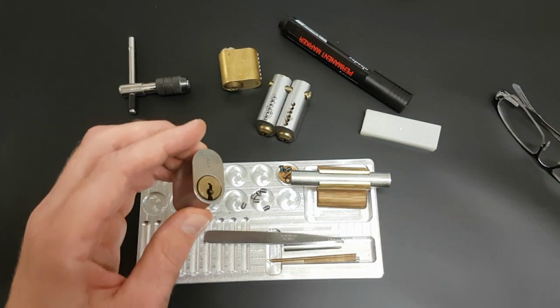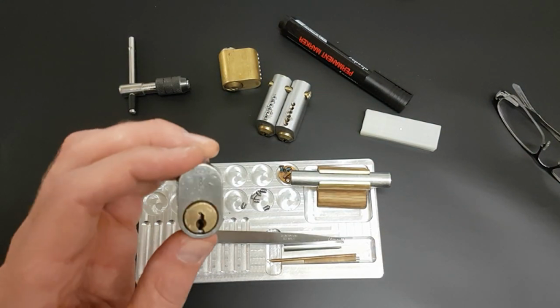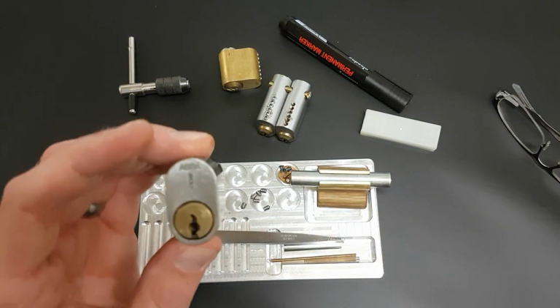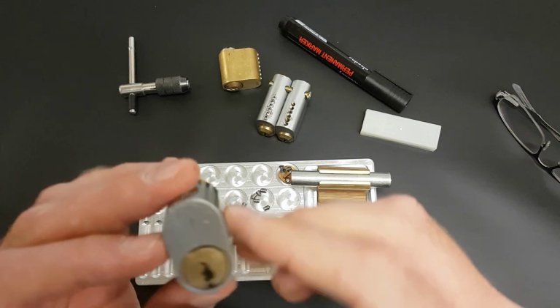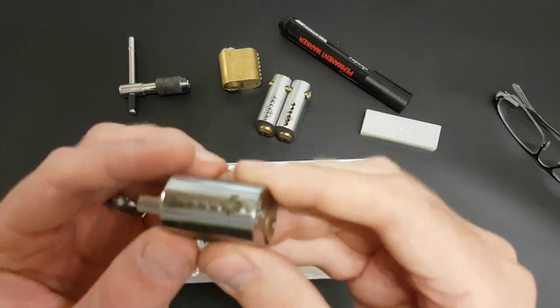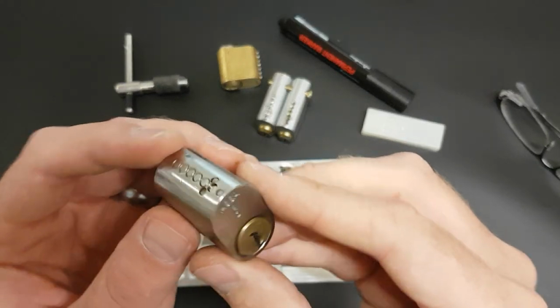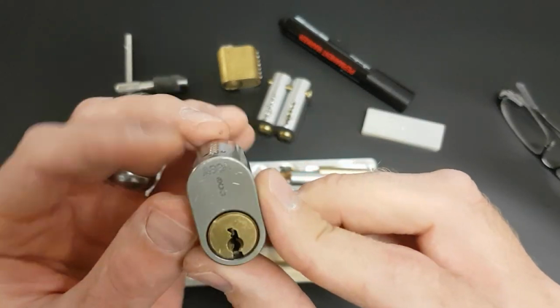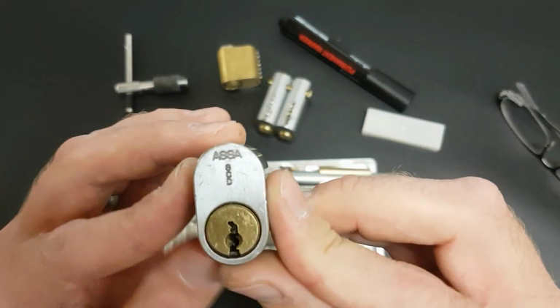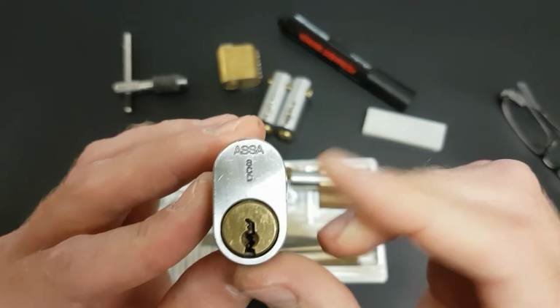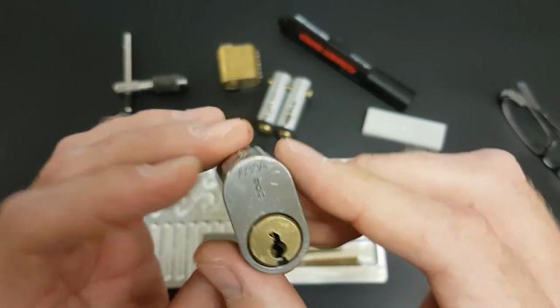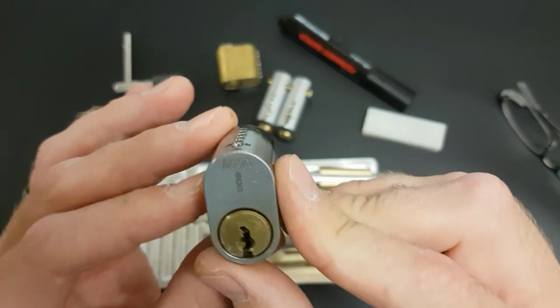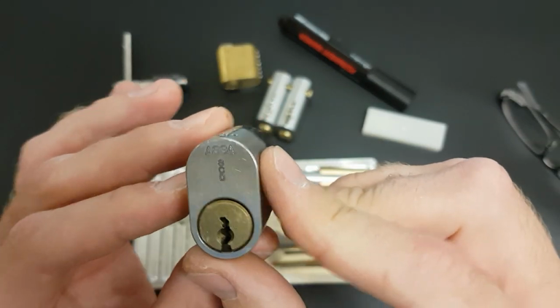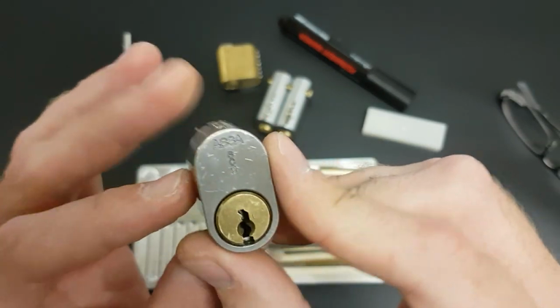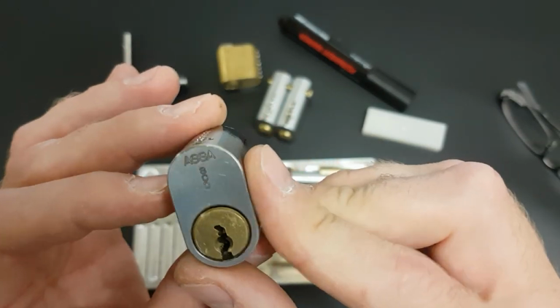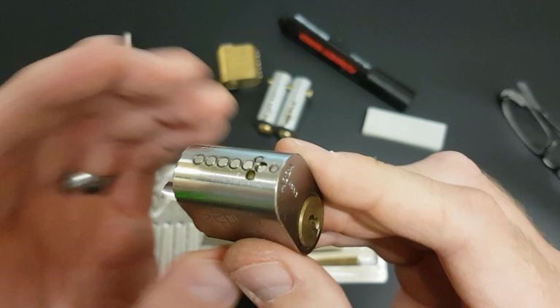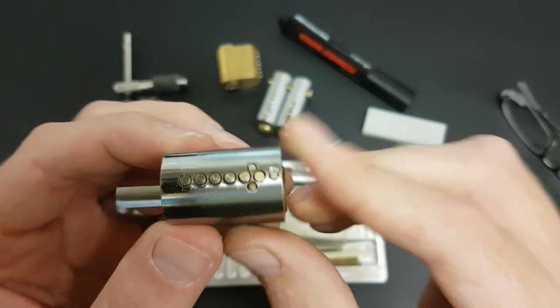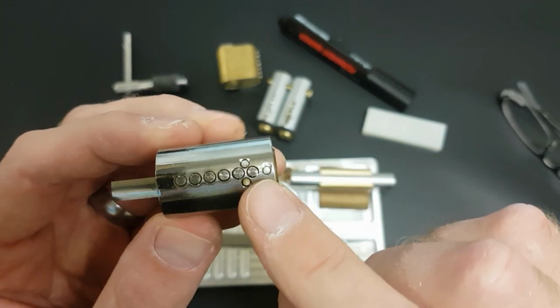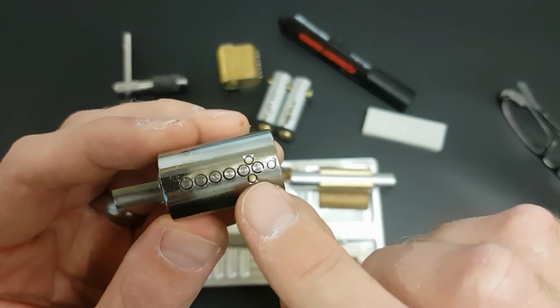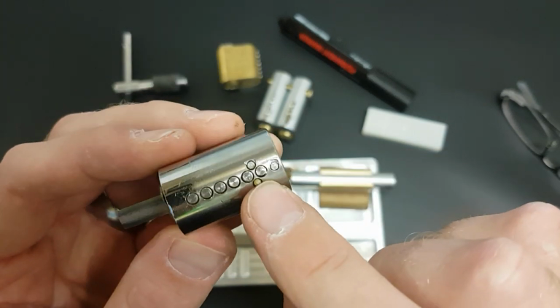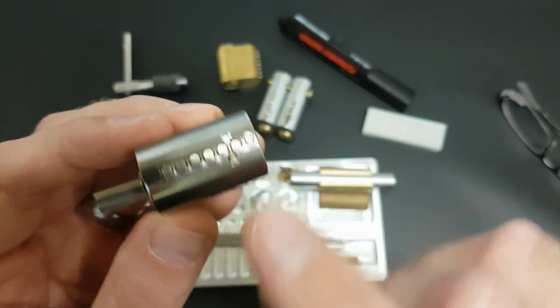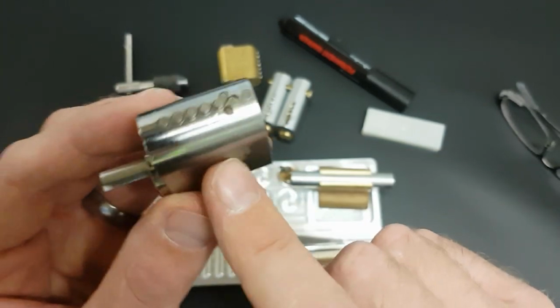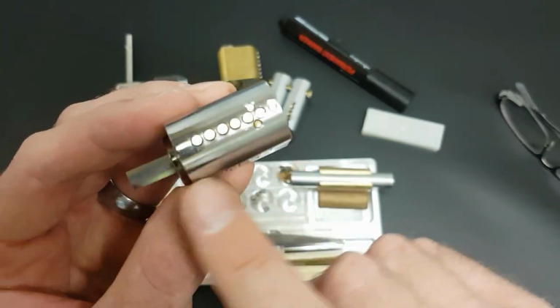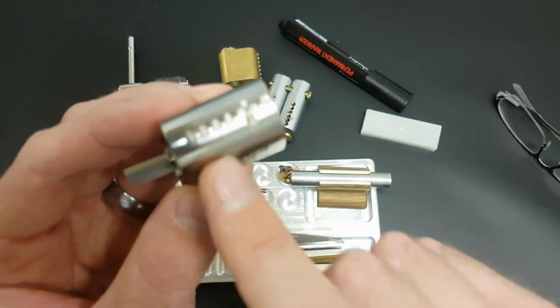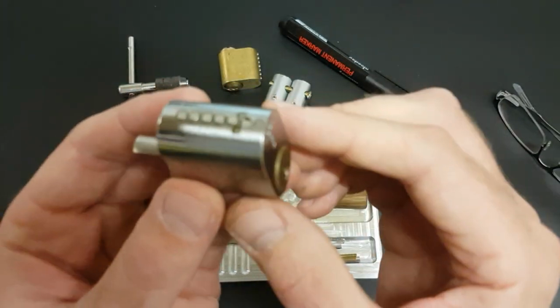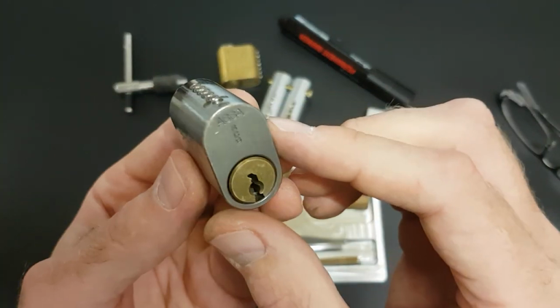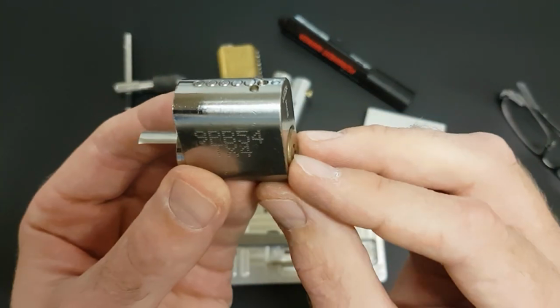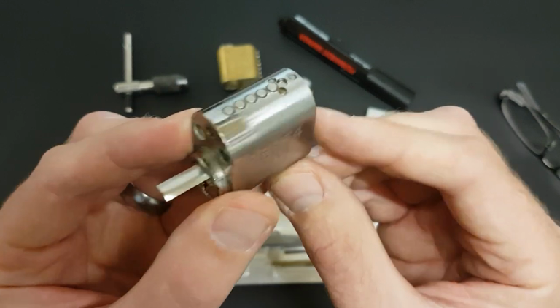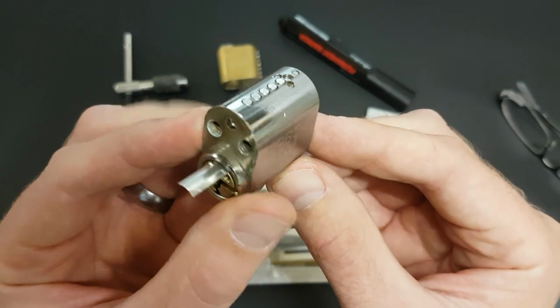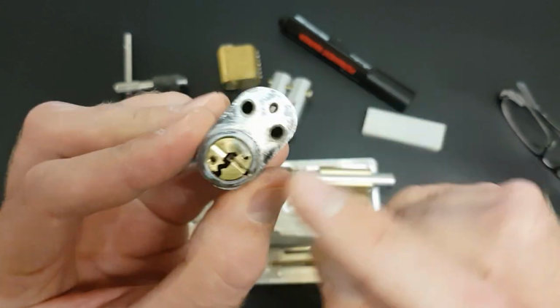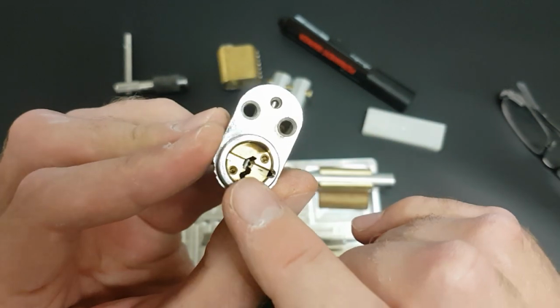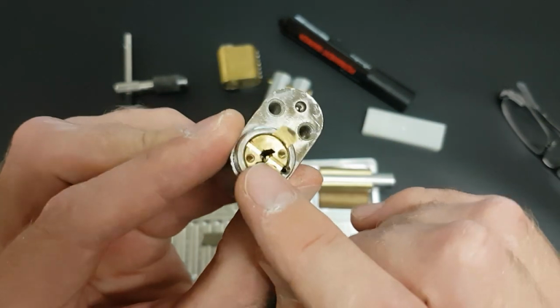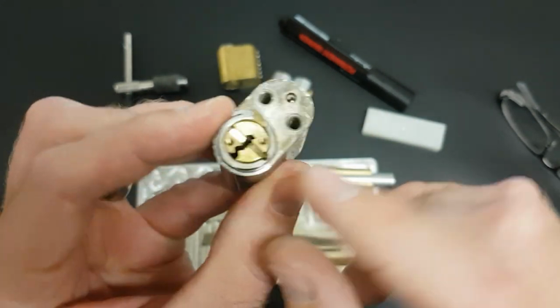So today I wanted to make a training lock out of this Assa Twin. The first thing we're going to need to do - this one actually didn't come with a key. So in order to get this open I've had to shim it at the back.